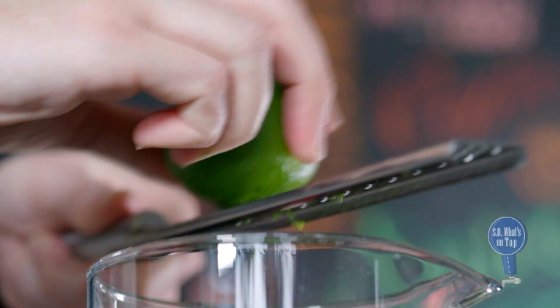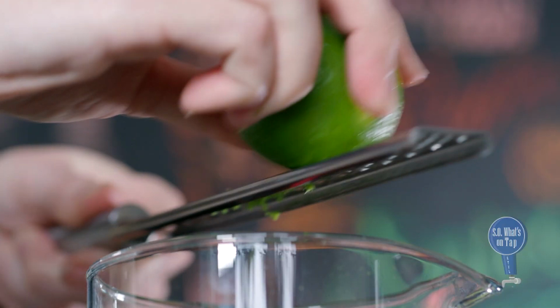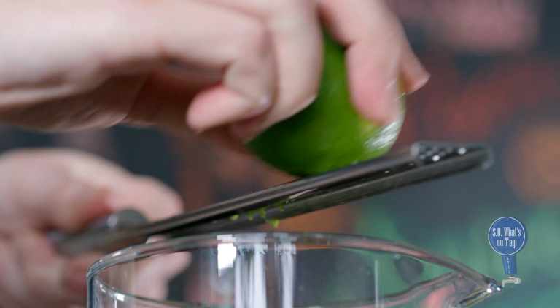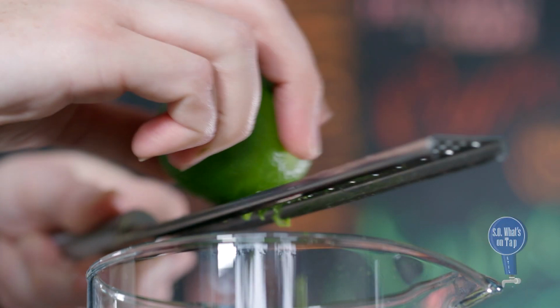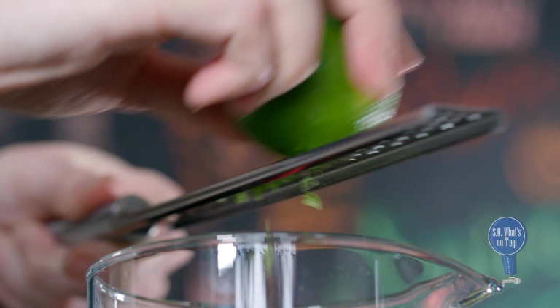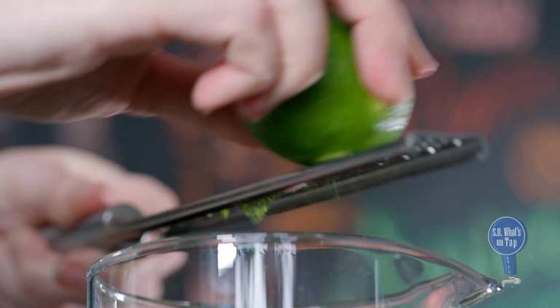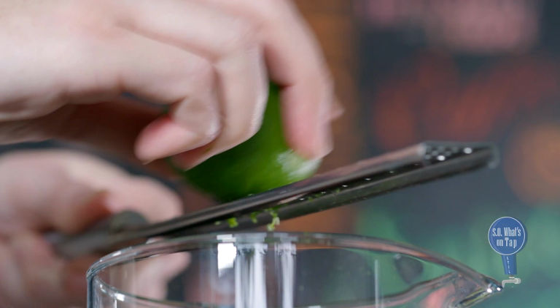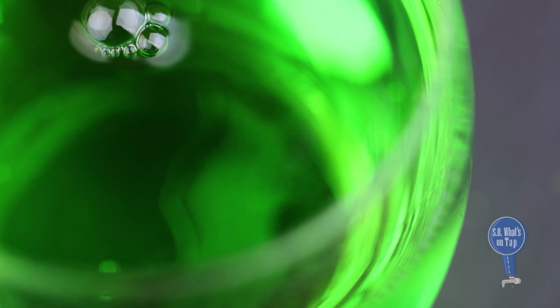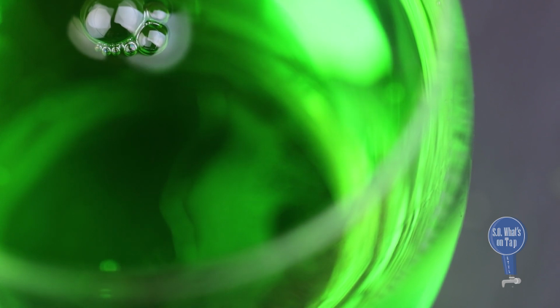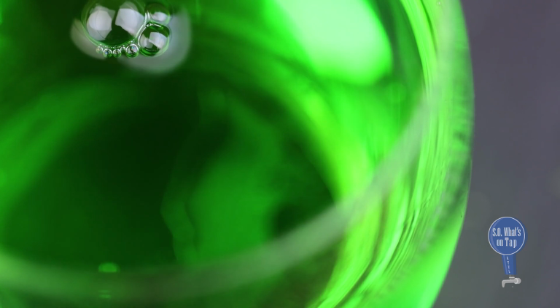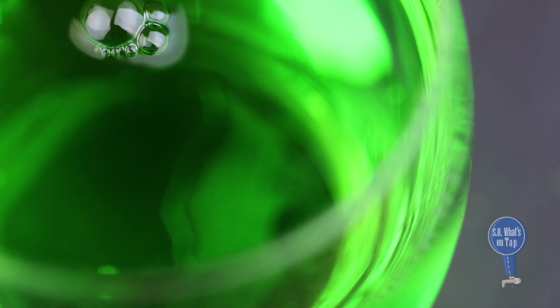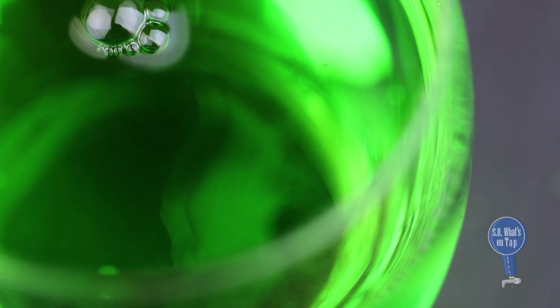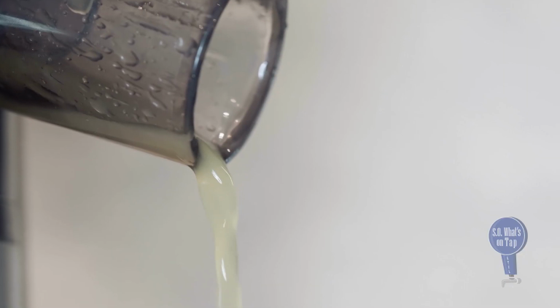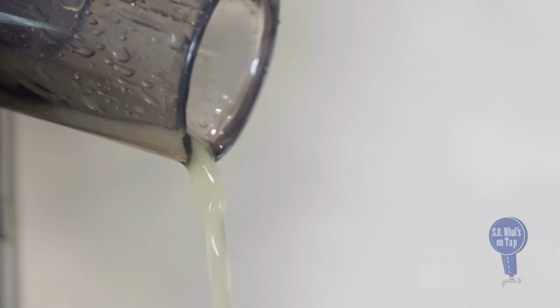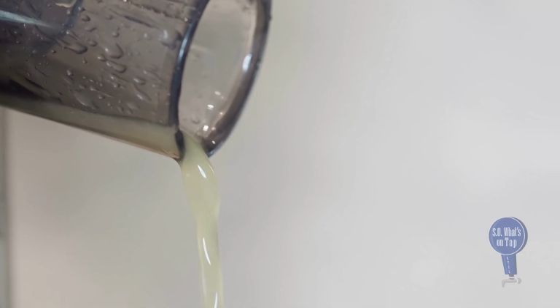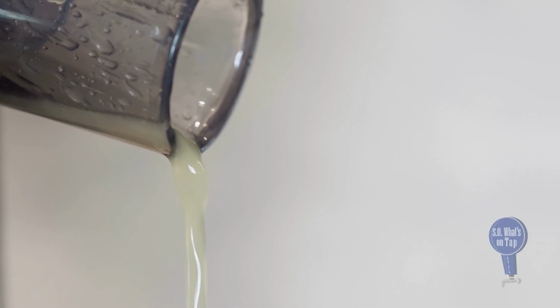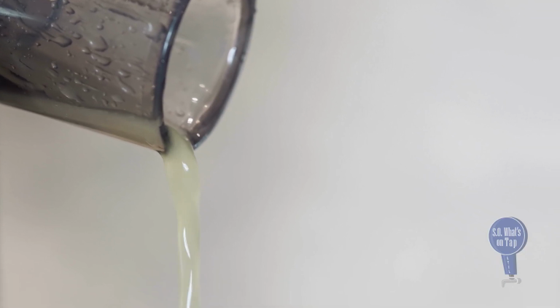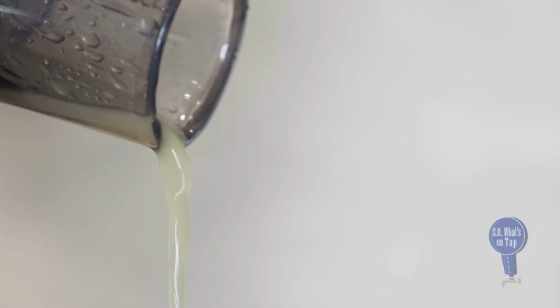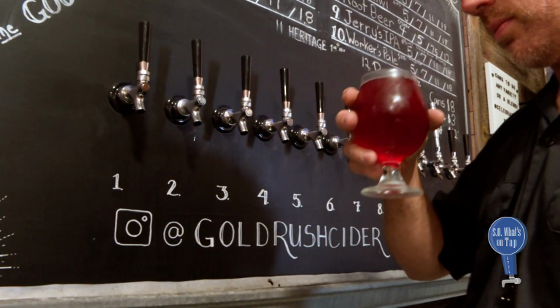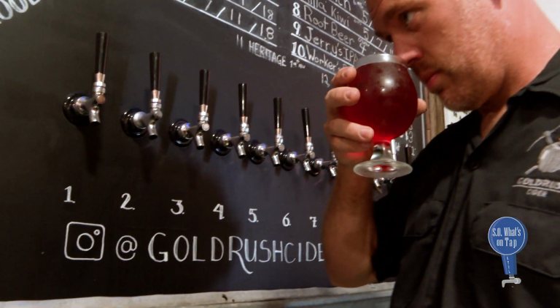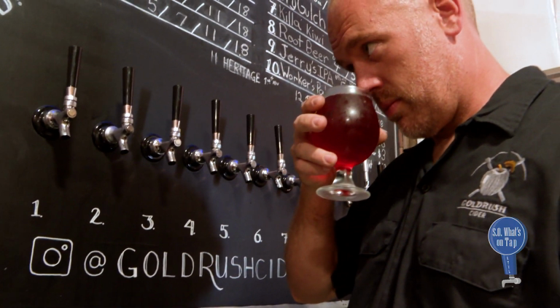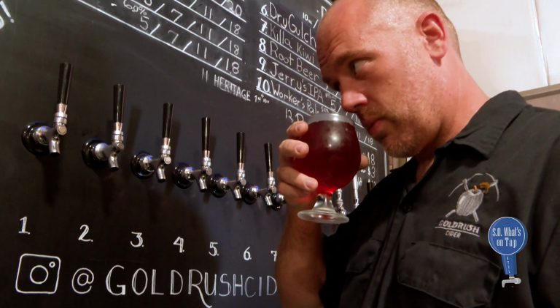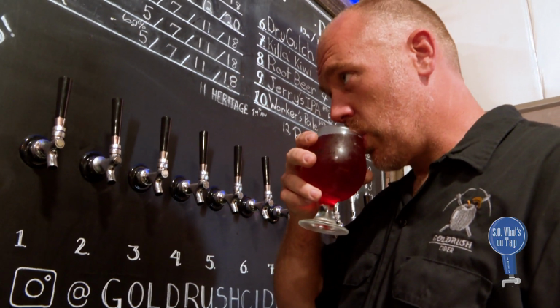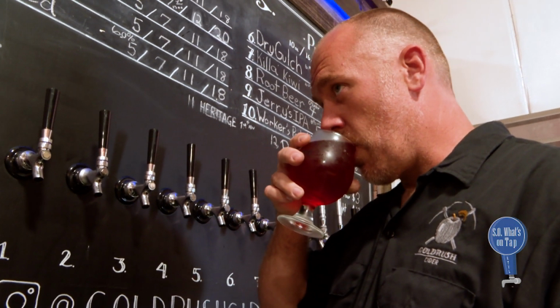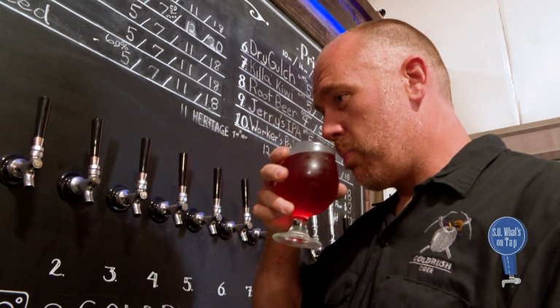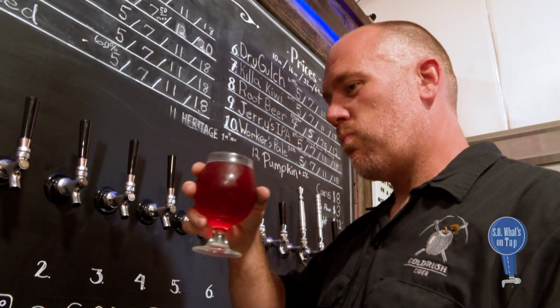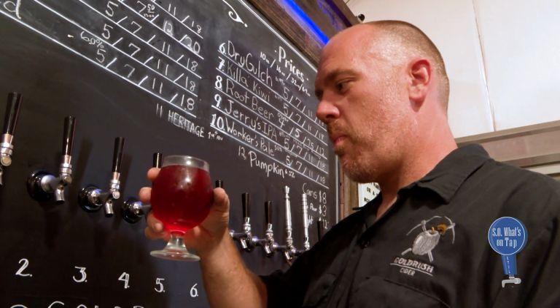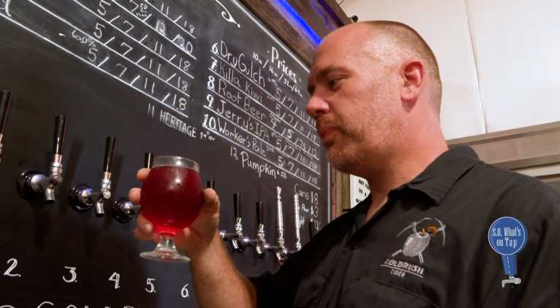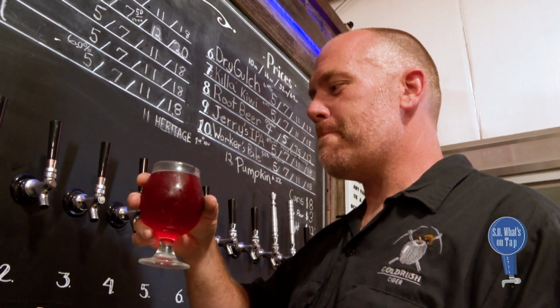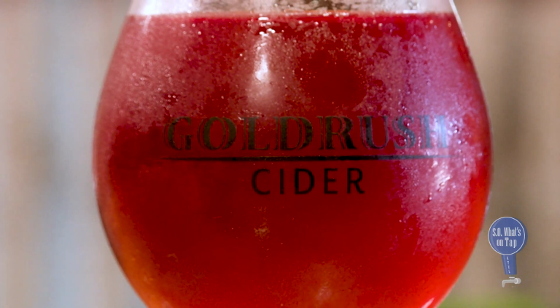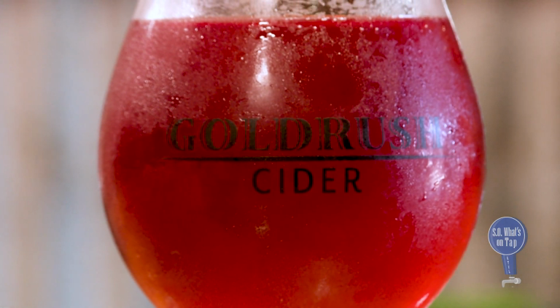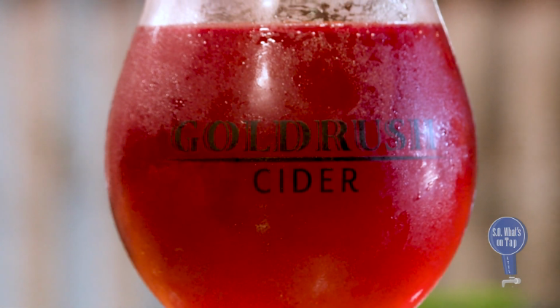We zested lots of limes and pulled the oils — essential oils — from the rind, plus we juiced the limes themselves. So we have both the aroma and the flavor combined with the cherries to bring it full circle.